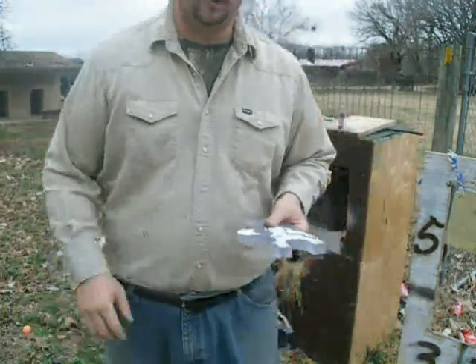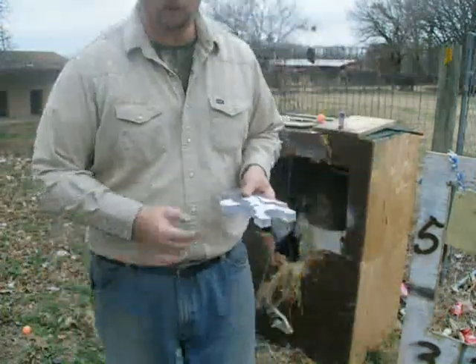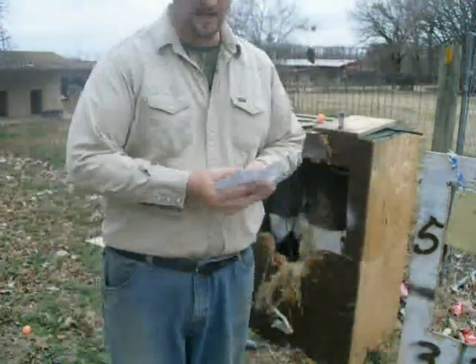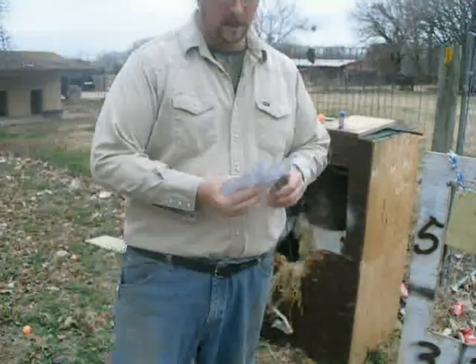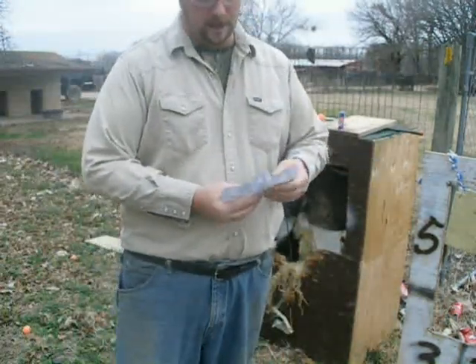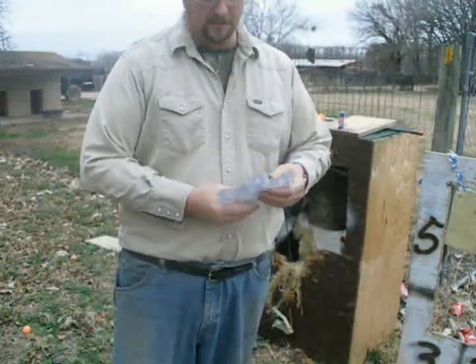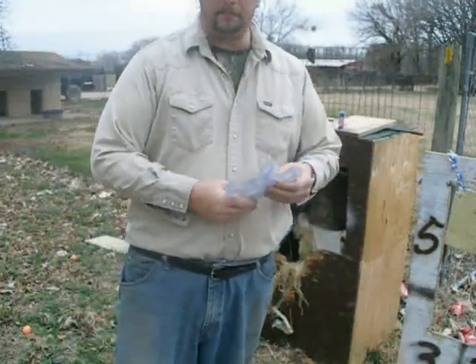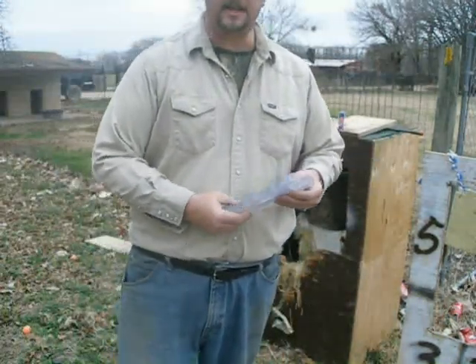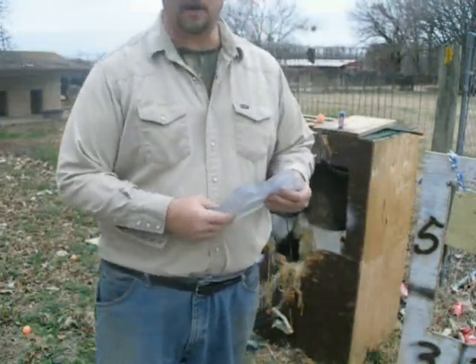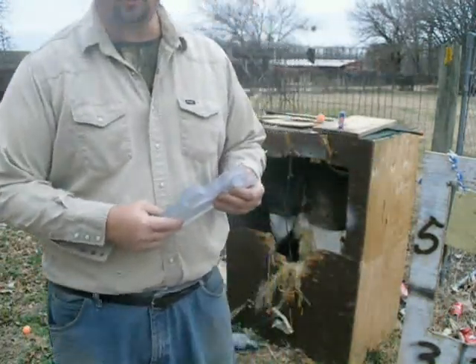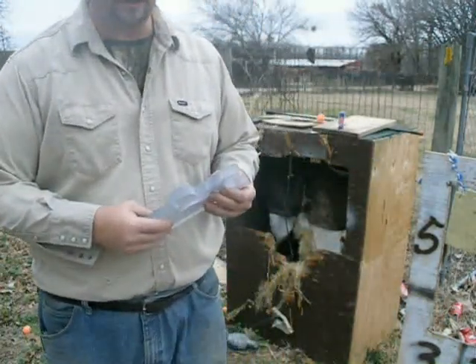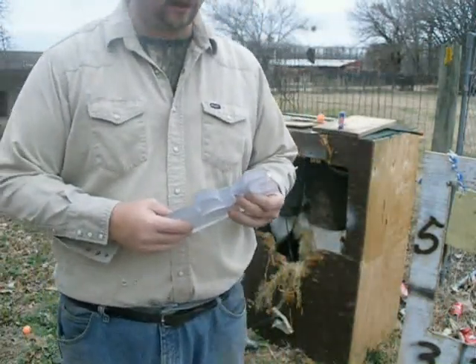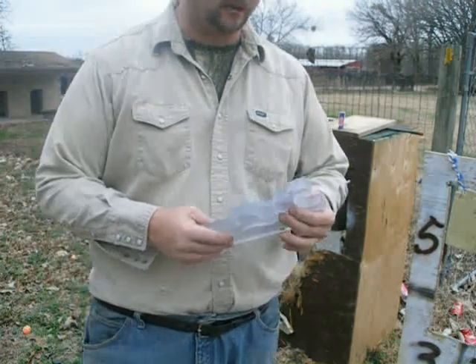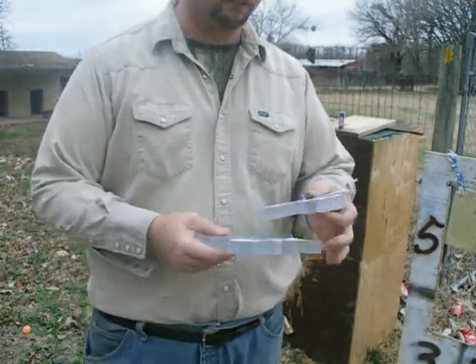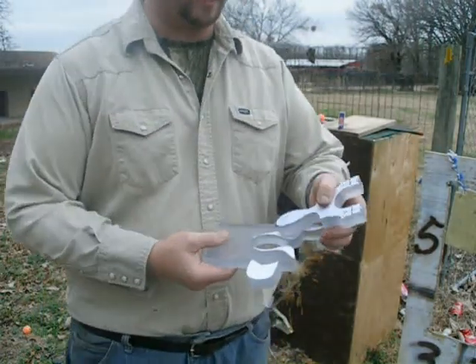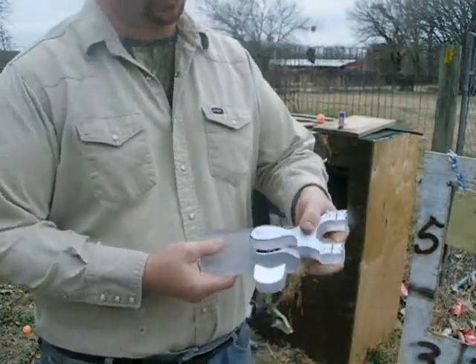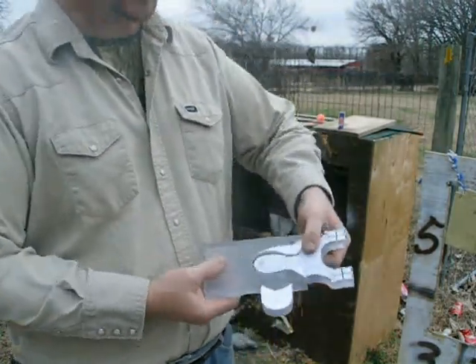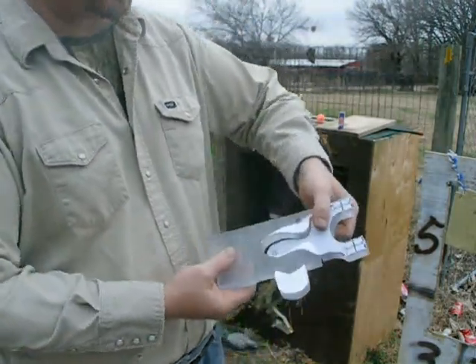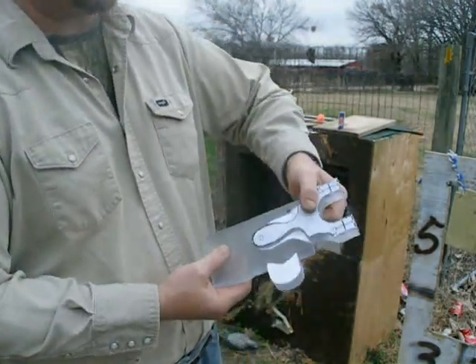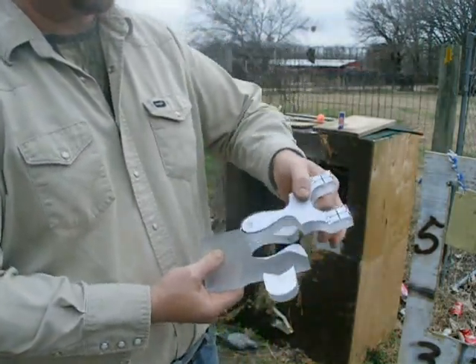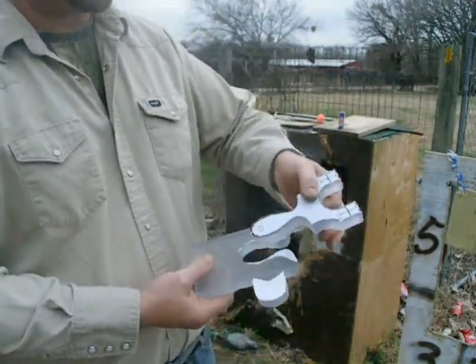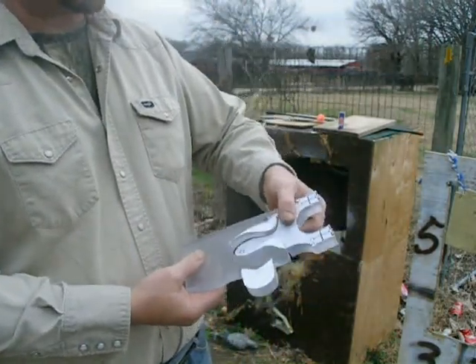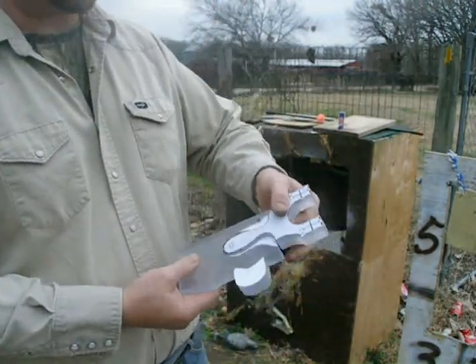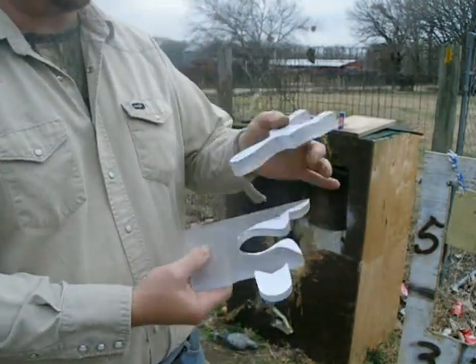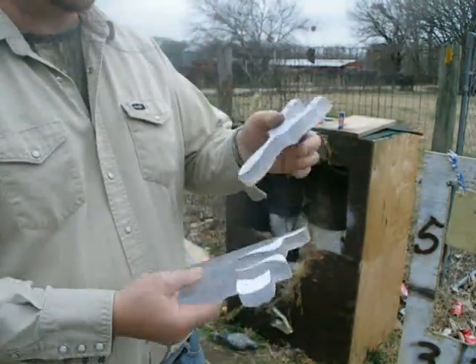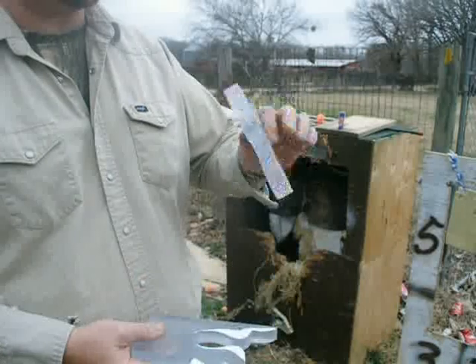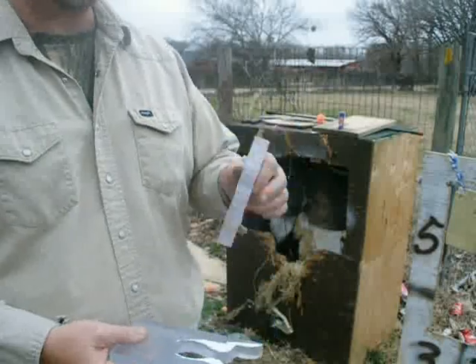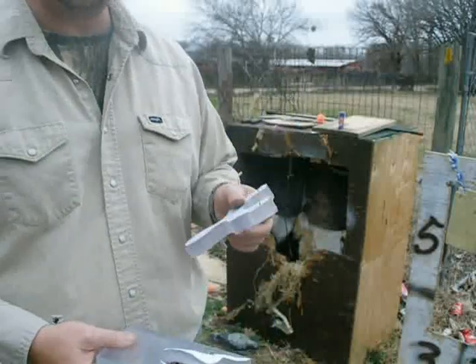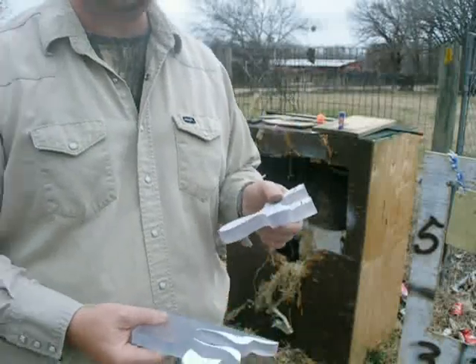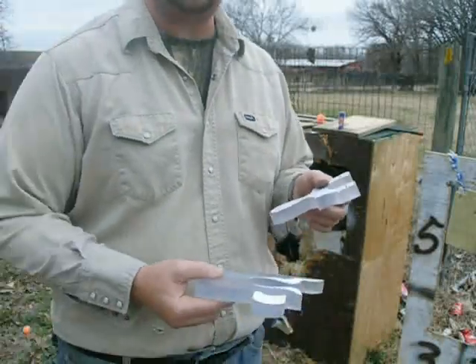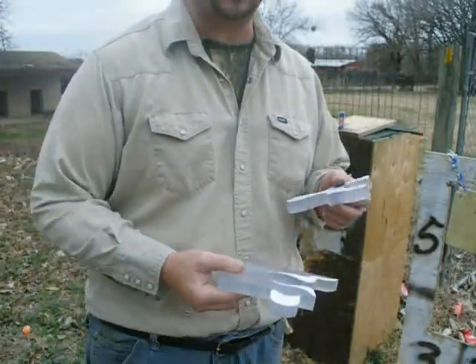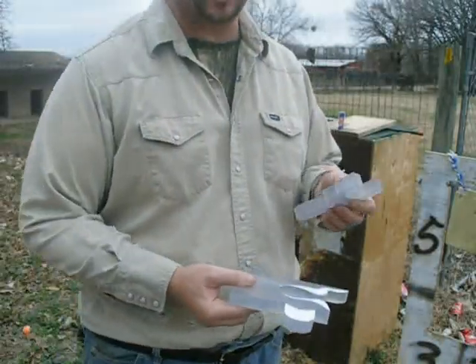Hello, Bill Hayes again. Today I'm going to be impact testing my polycarbonate that I make the polycarbonate slingshots out of. I'll just use the cutoff piece here instead of ruining the actual slingshots.